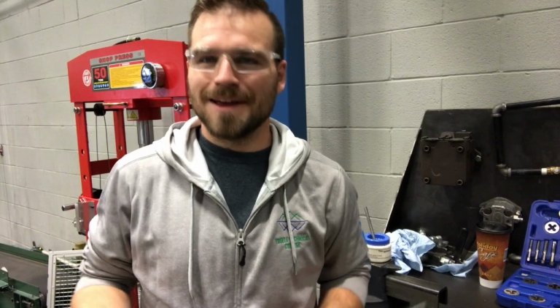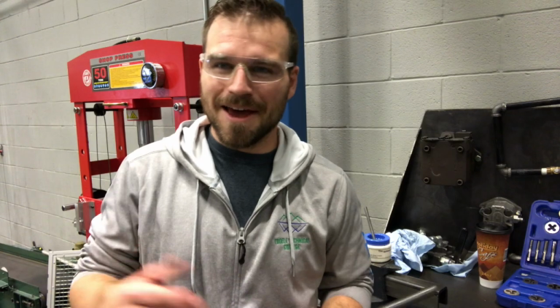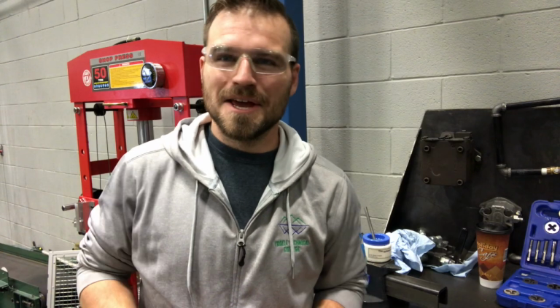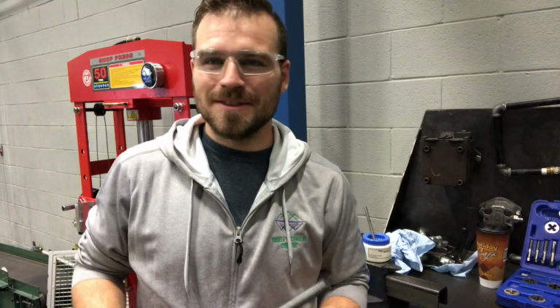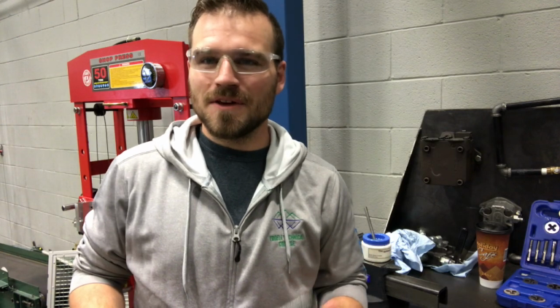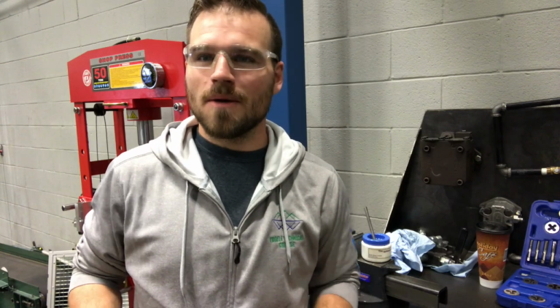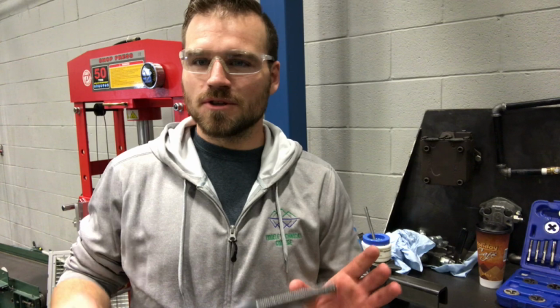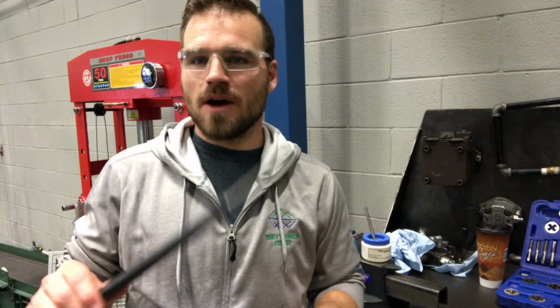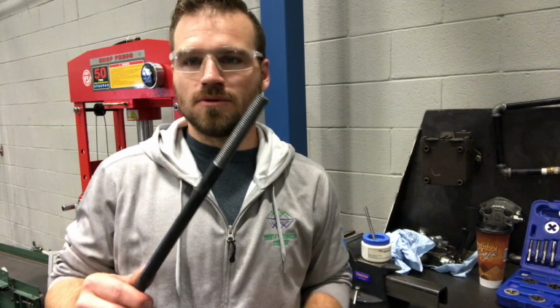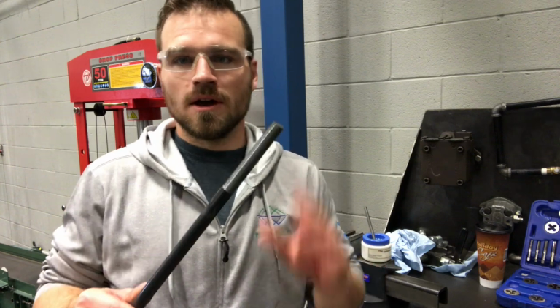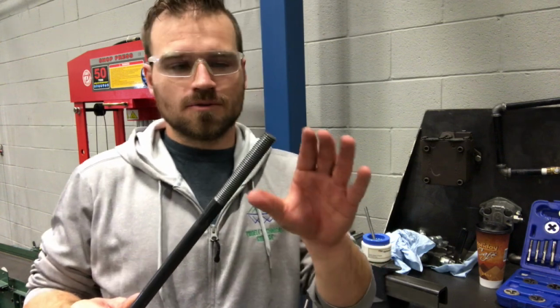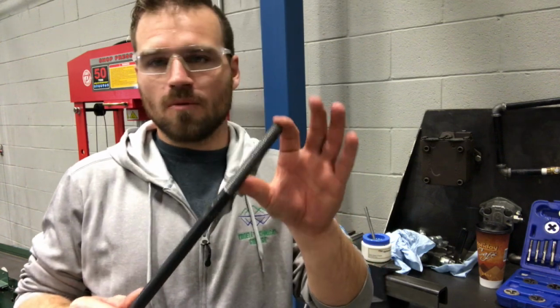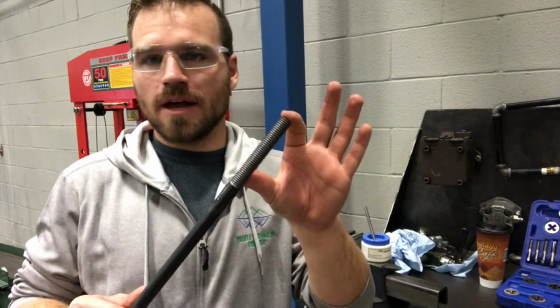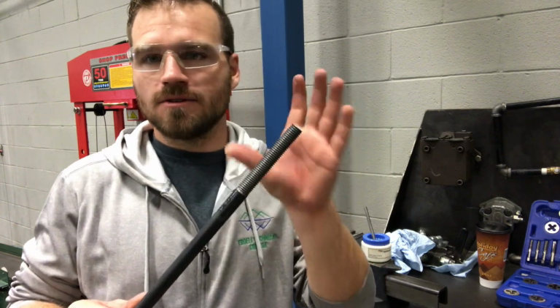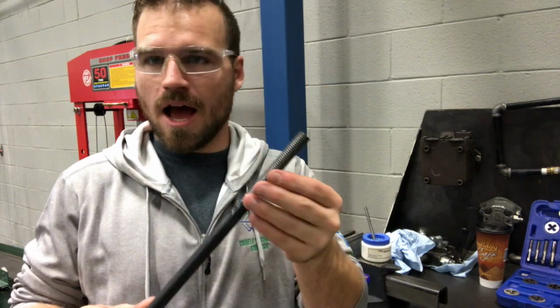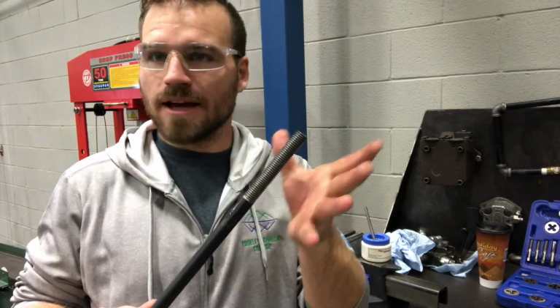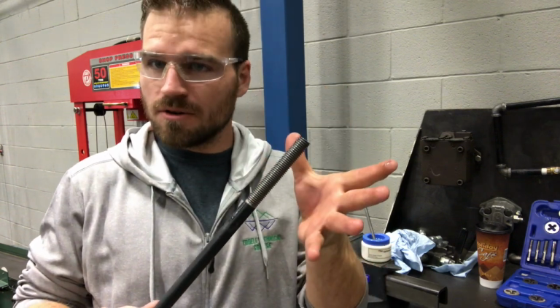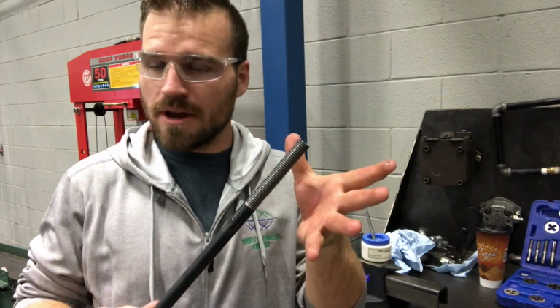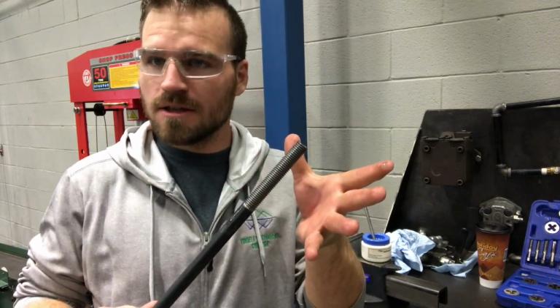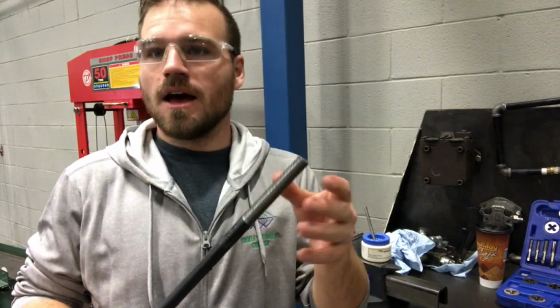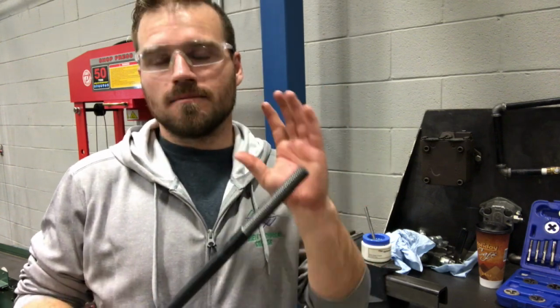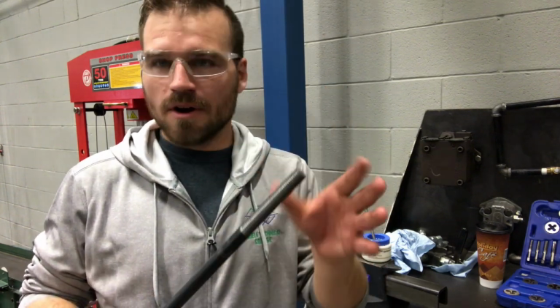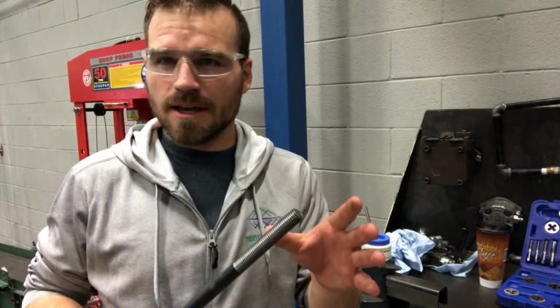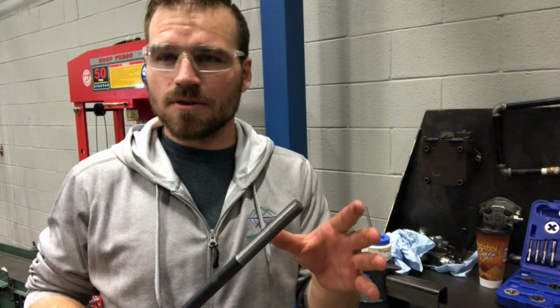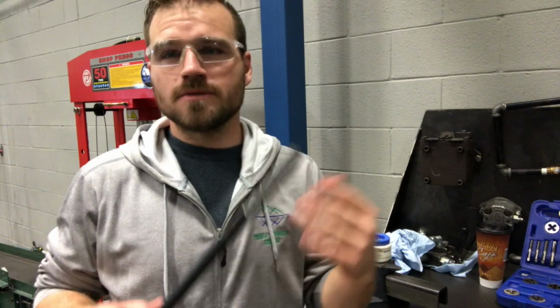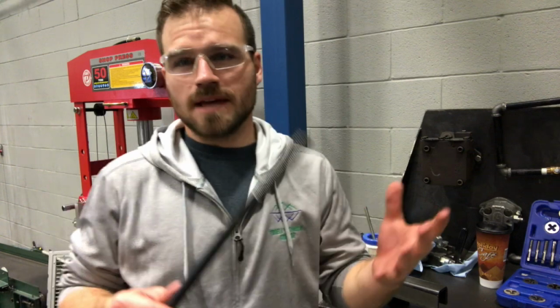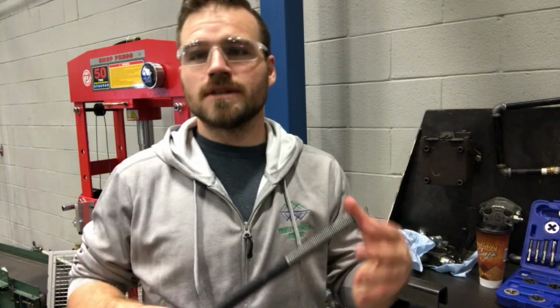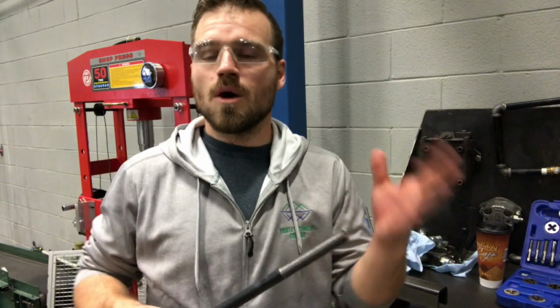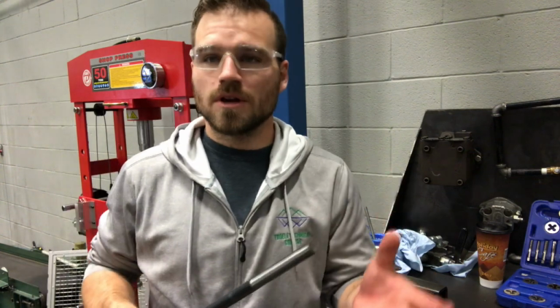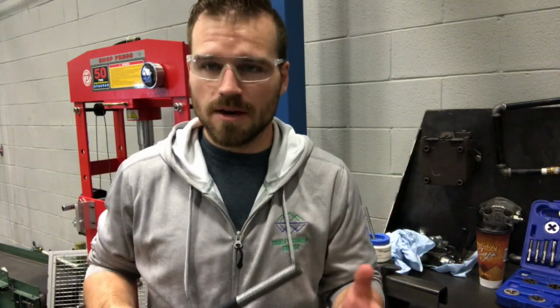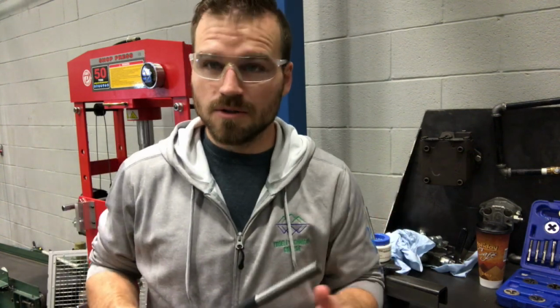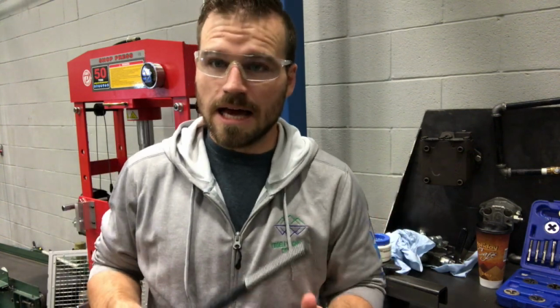Hey guys, in this video I'm going to show you how to thread a rod doing external threads. We already did the internal threads with the tapping, so now we're going to go ahead and use a die.